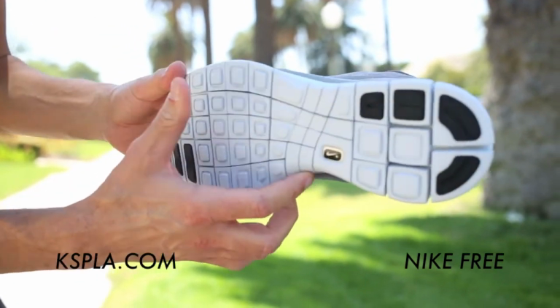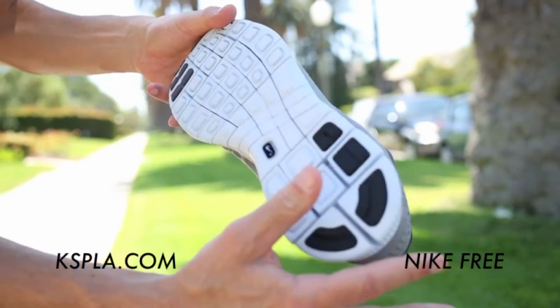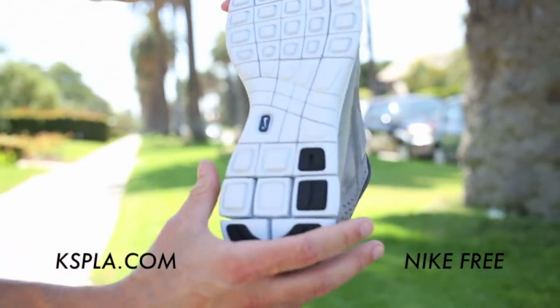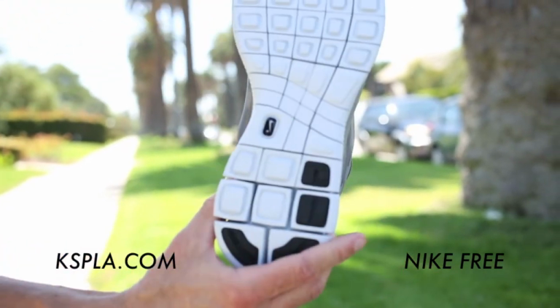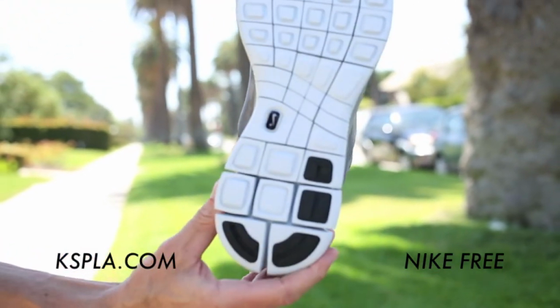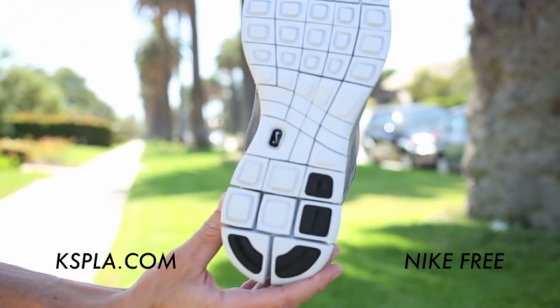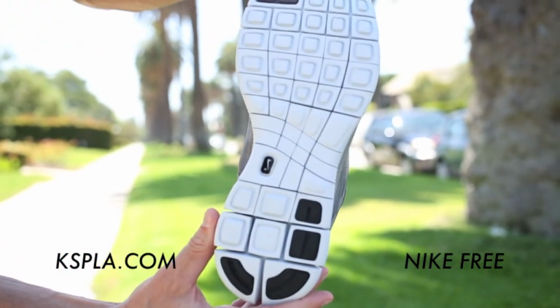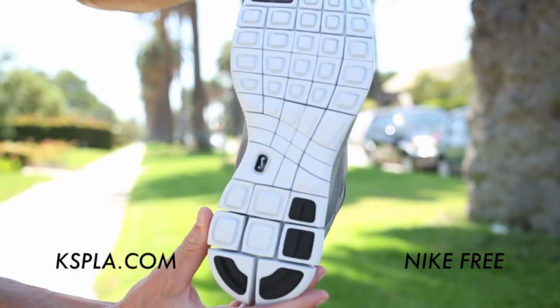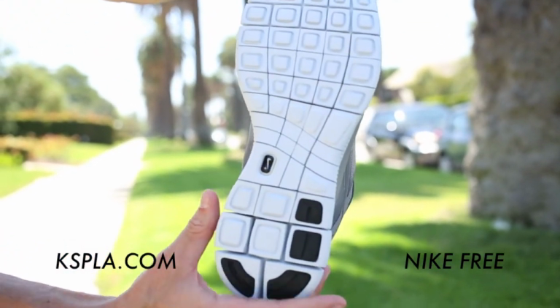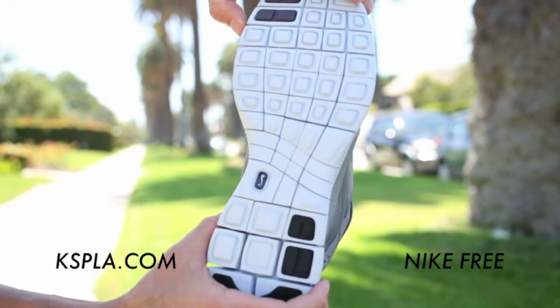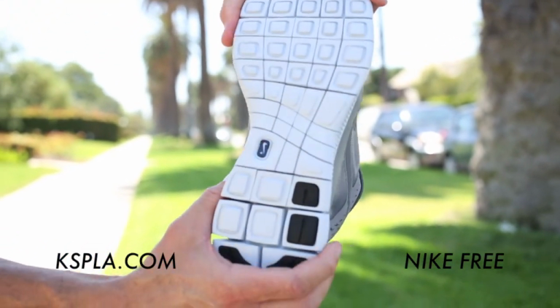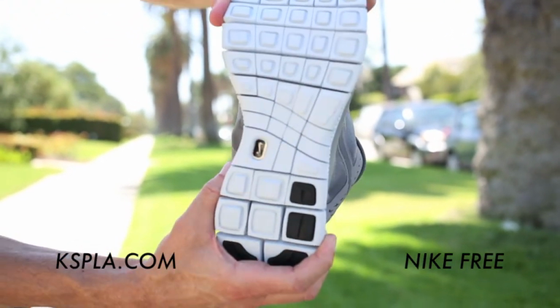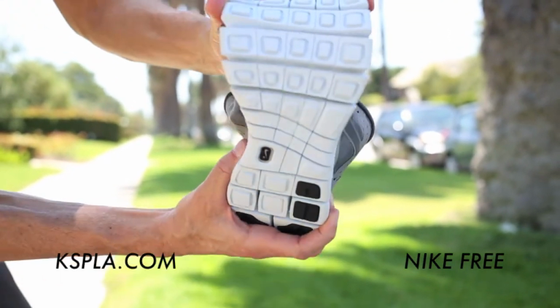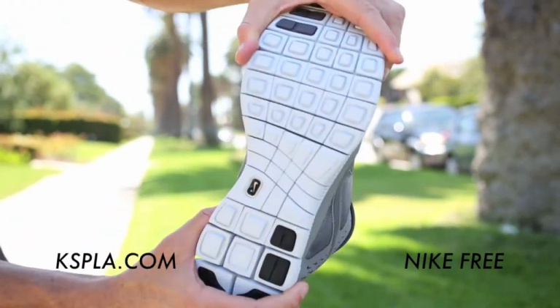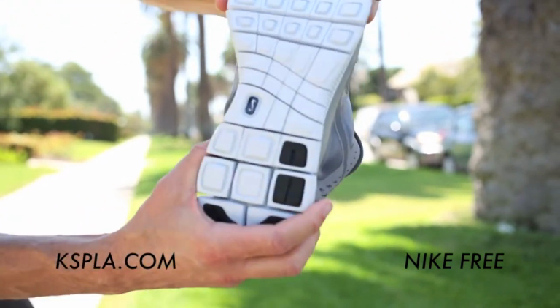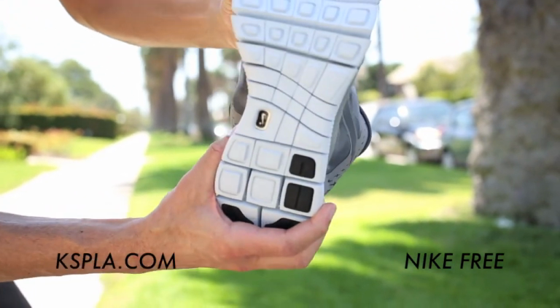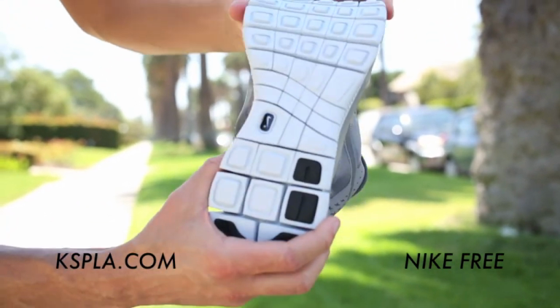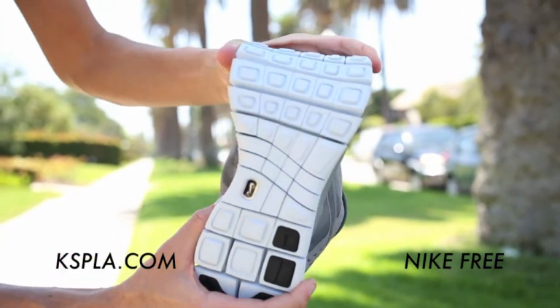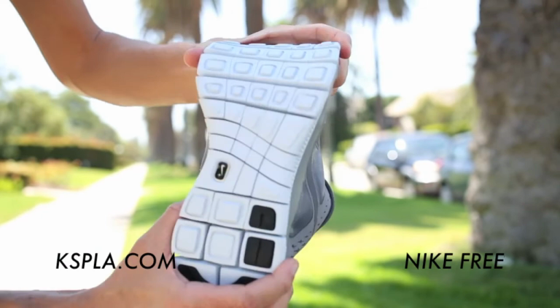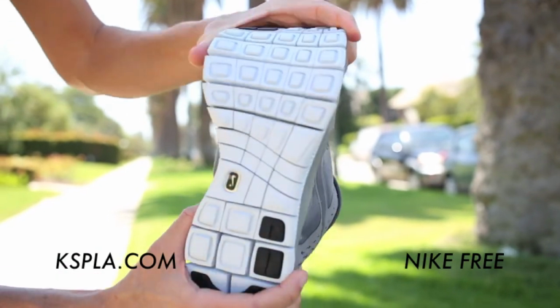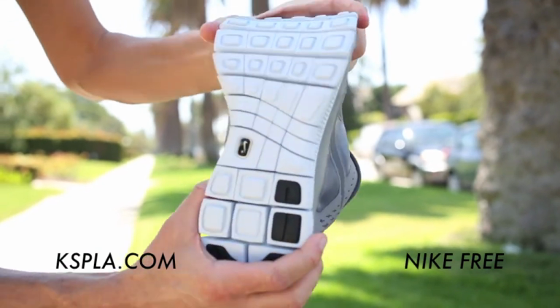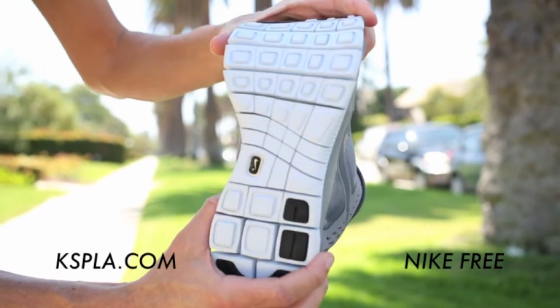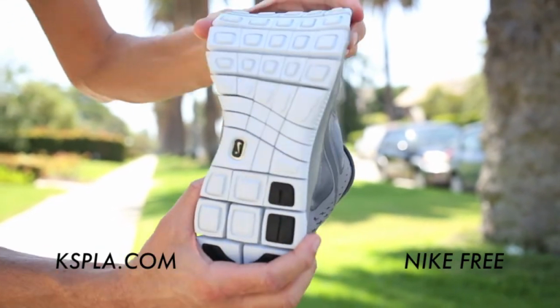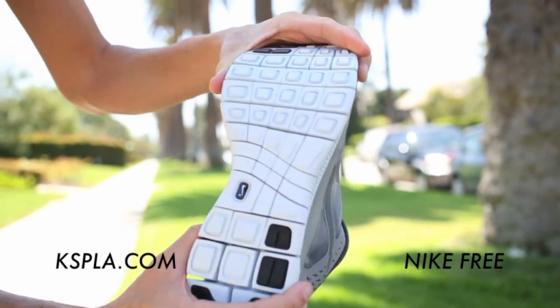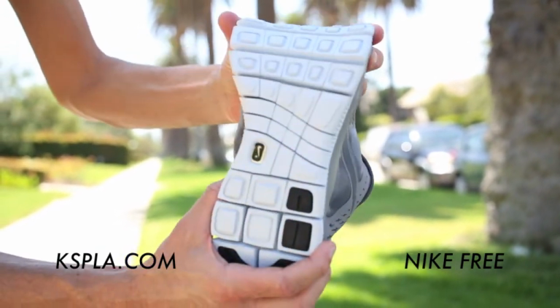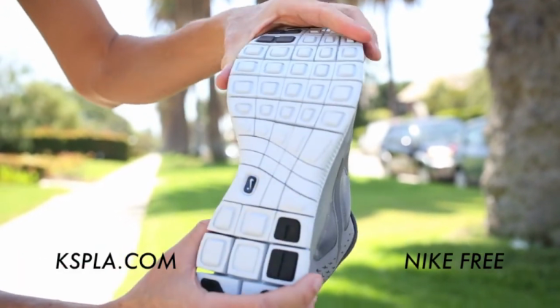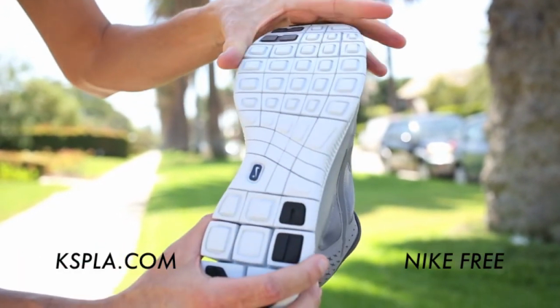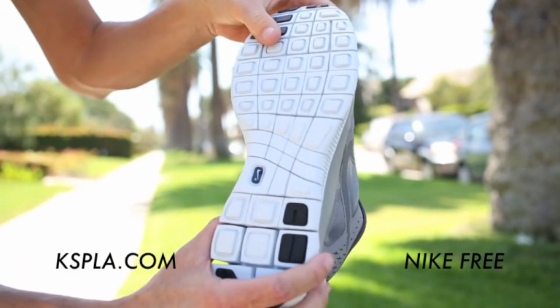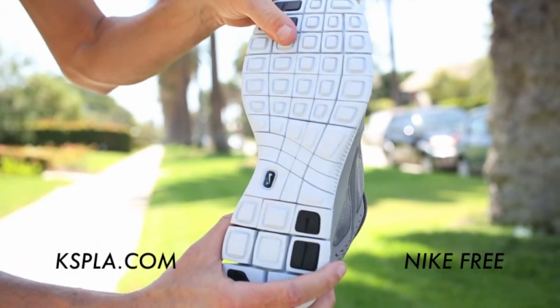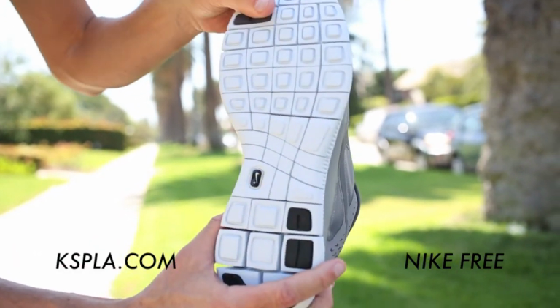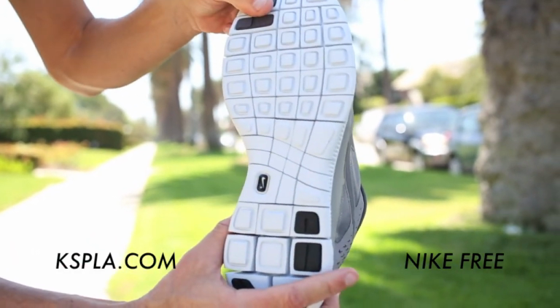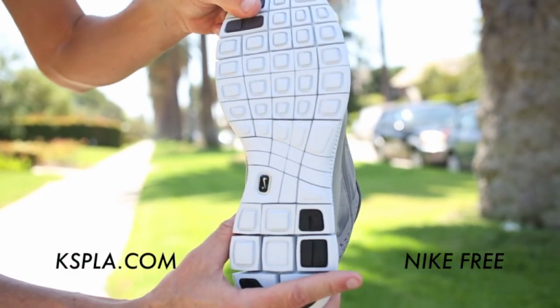You can check the Nike Free sole — really, really durable. If you guys have ever worn these, you know that Nike Free is a must-have for running.